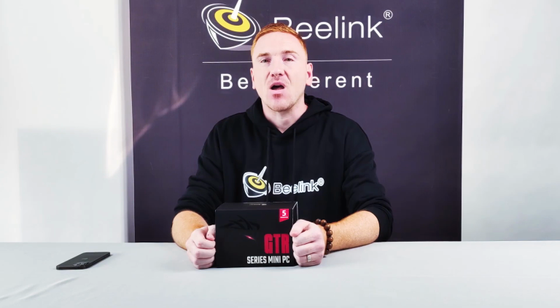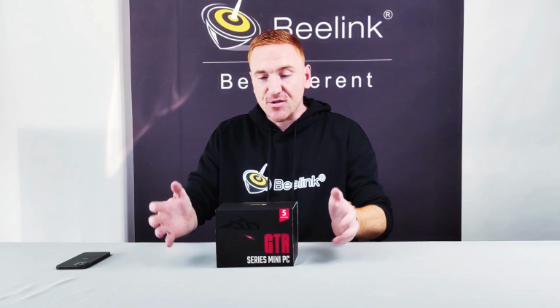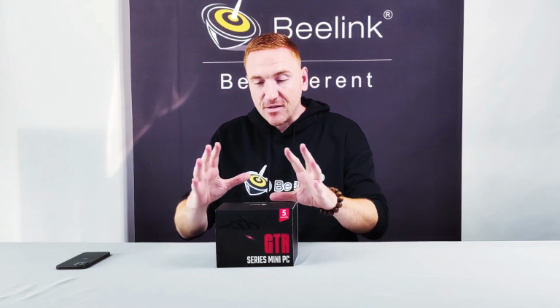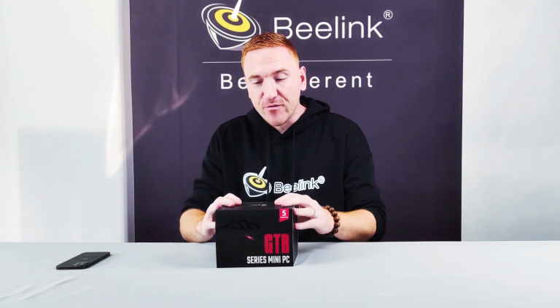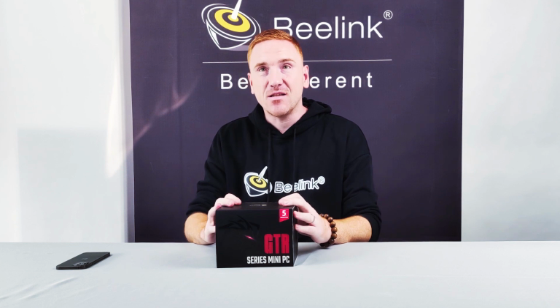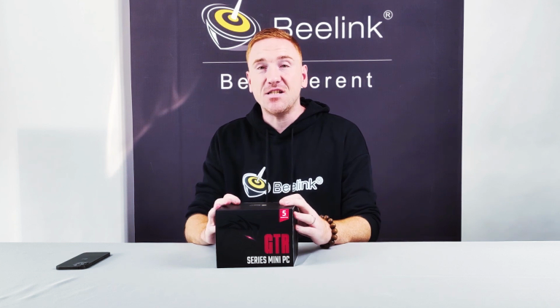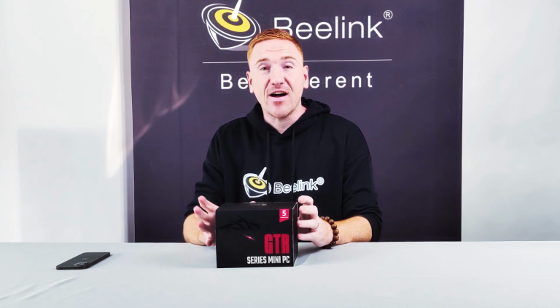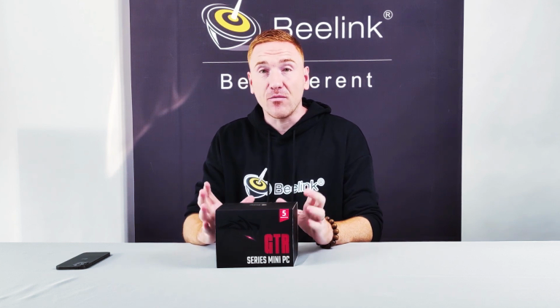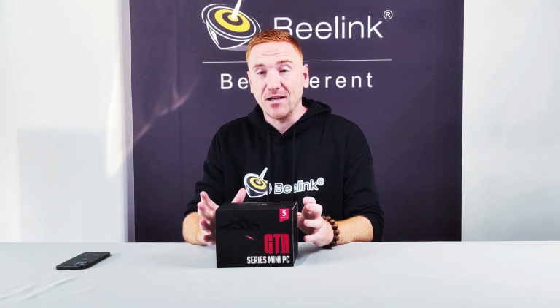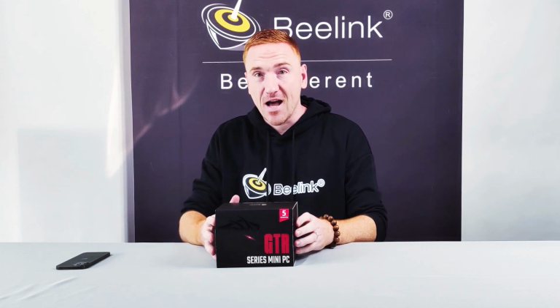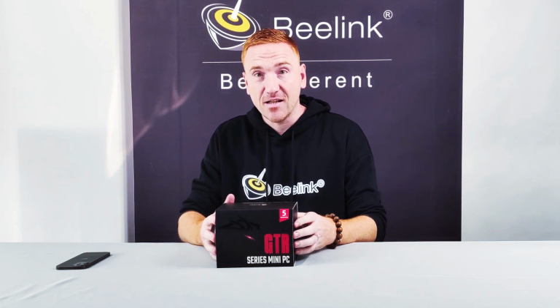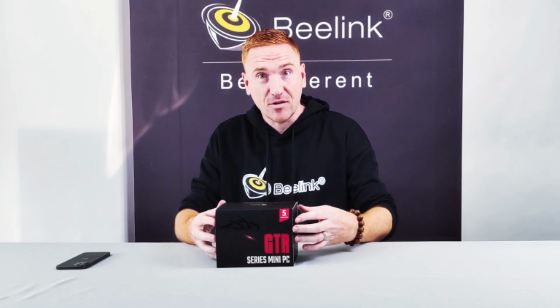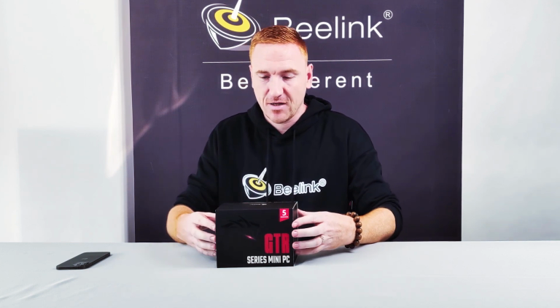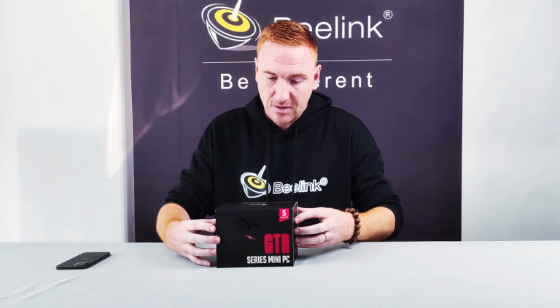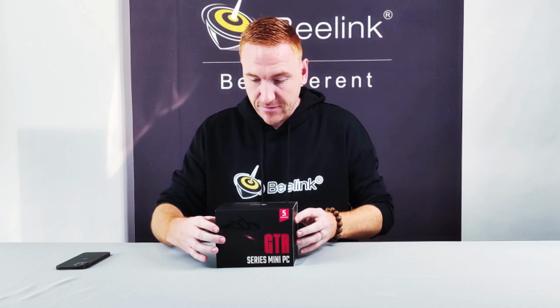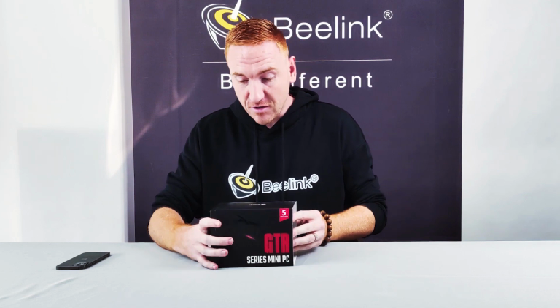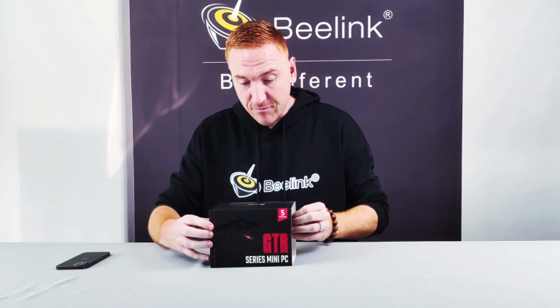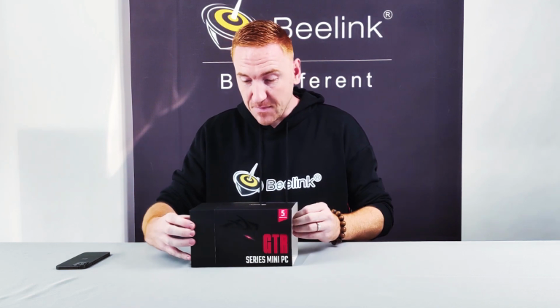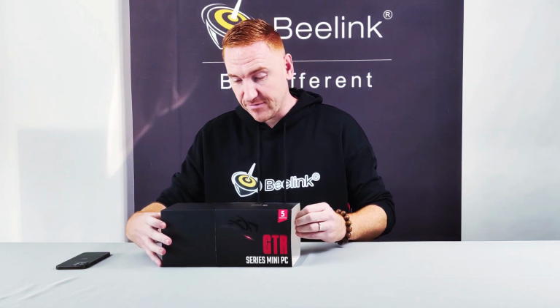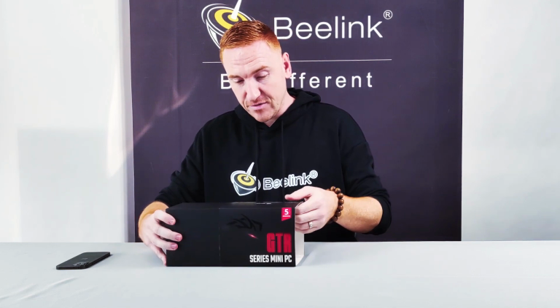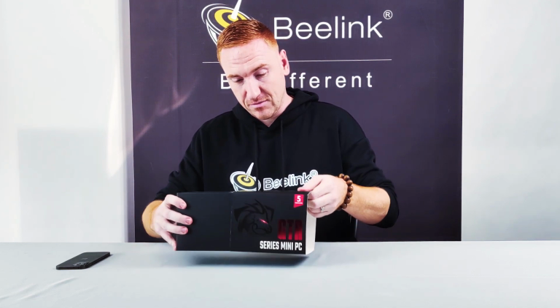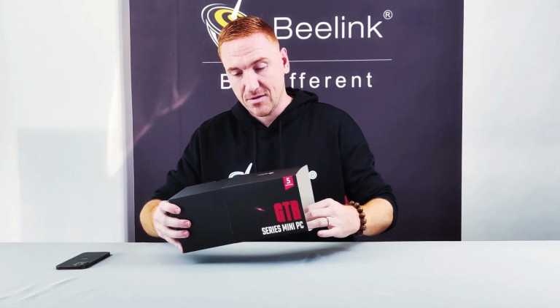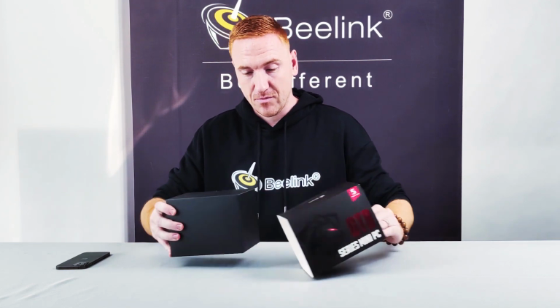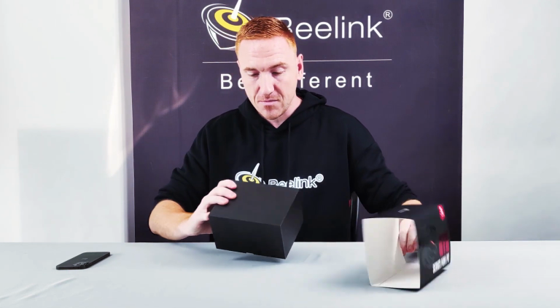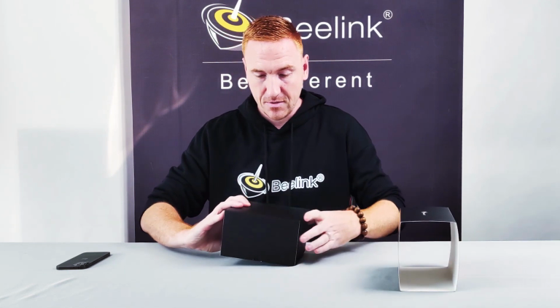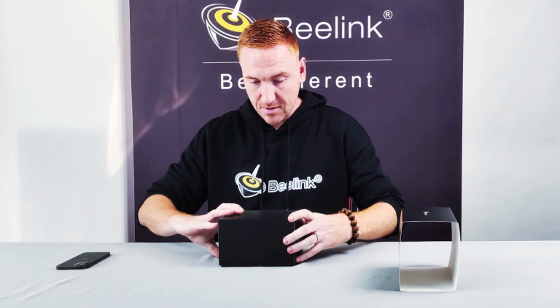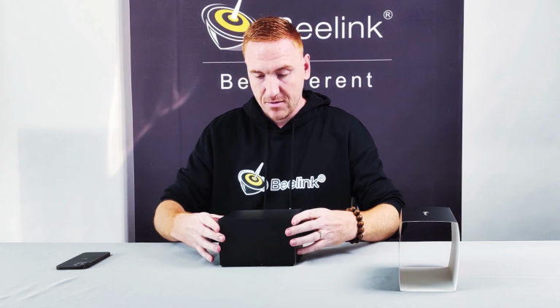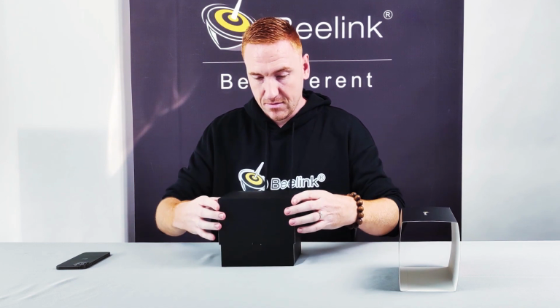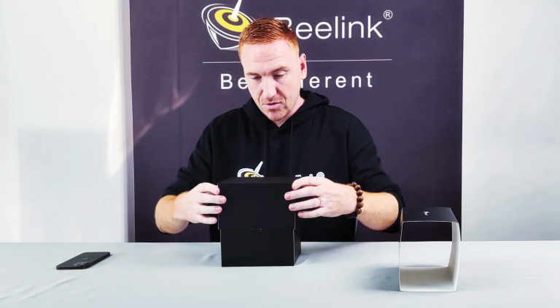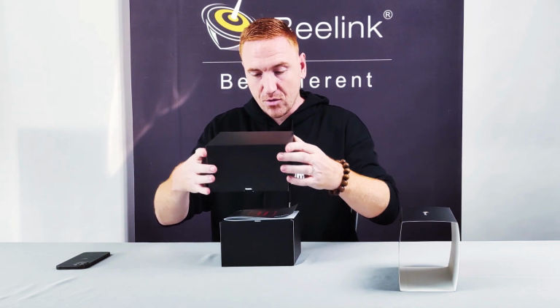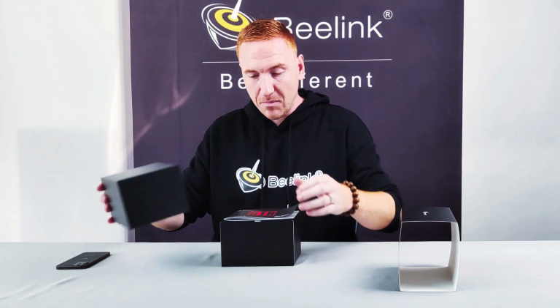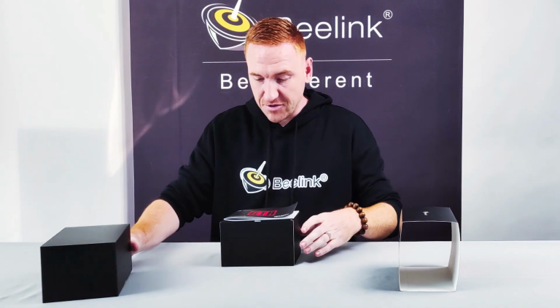Today I have with me the GT-R5 from B-Link. Nice packaging, very beautiful. Let's open this up — cool little box actually.